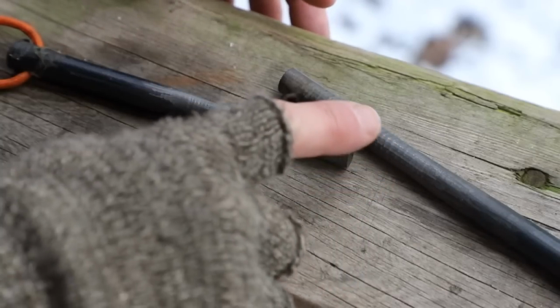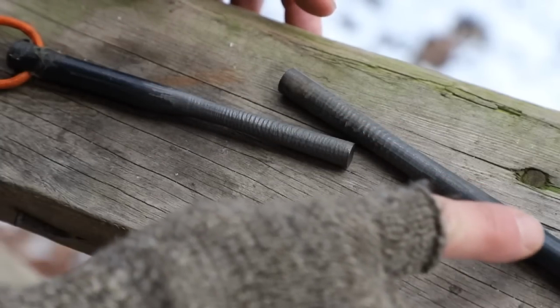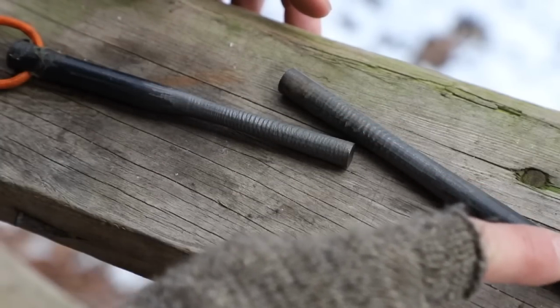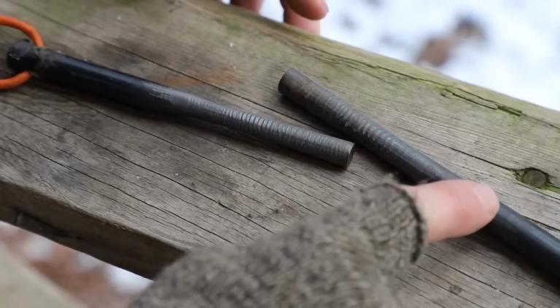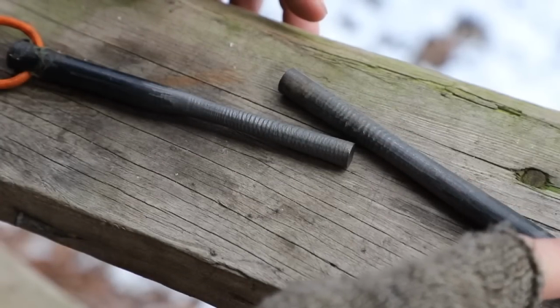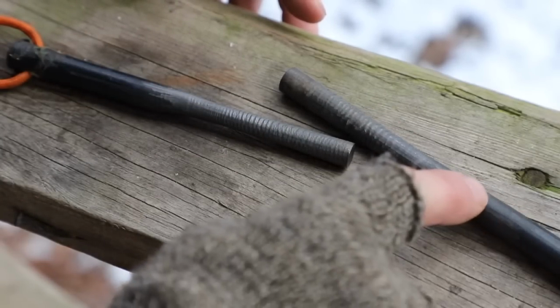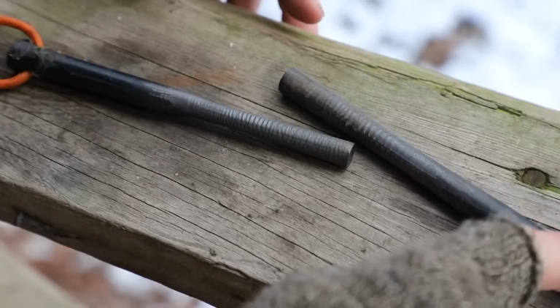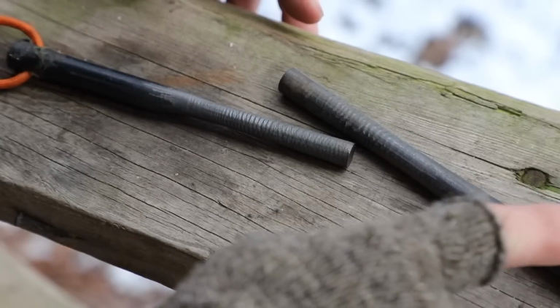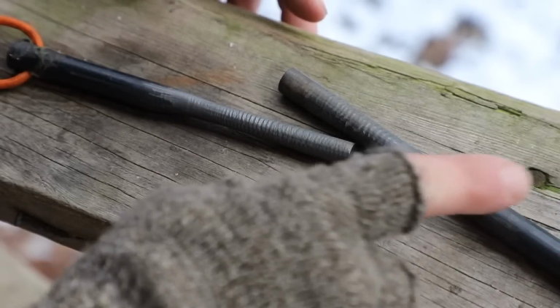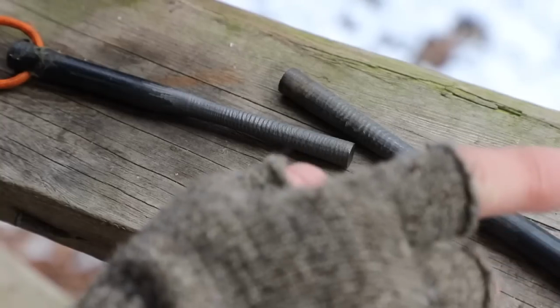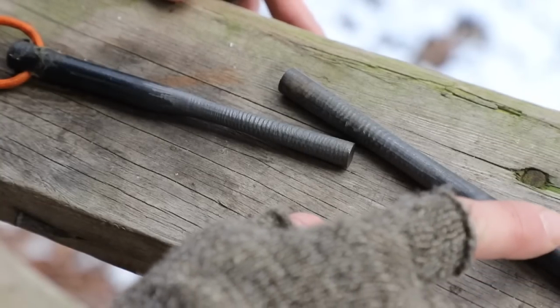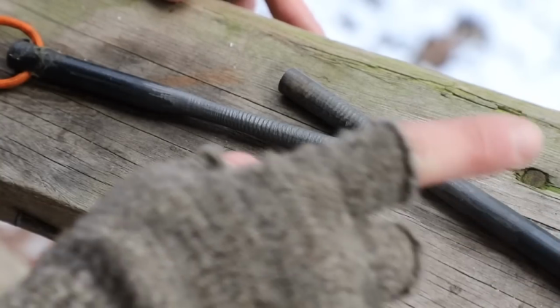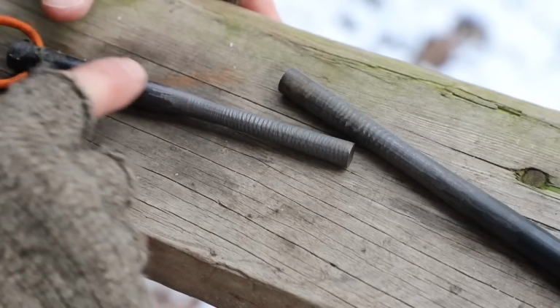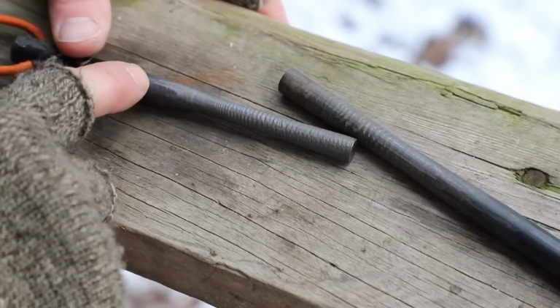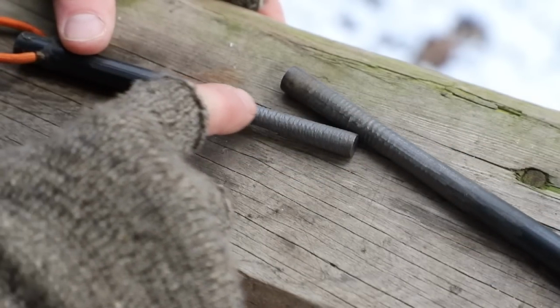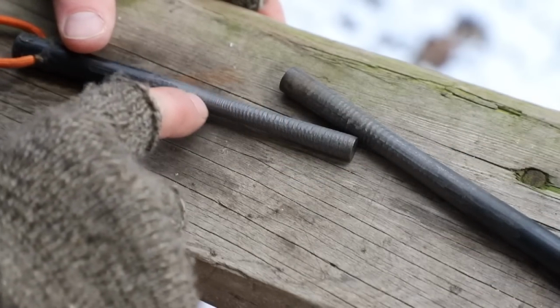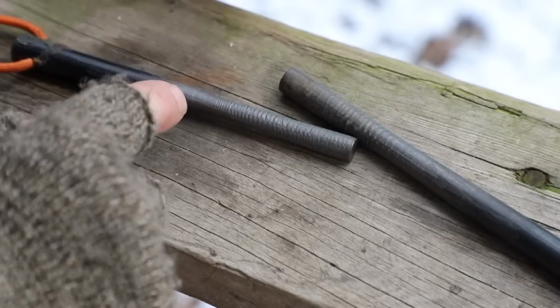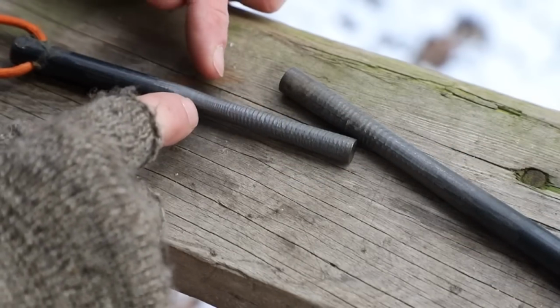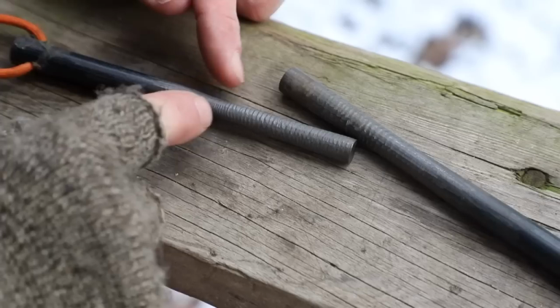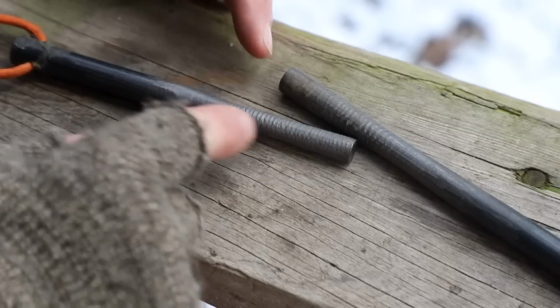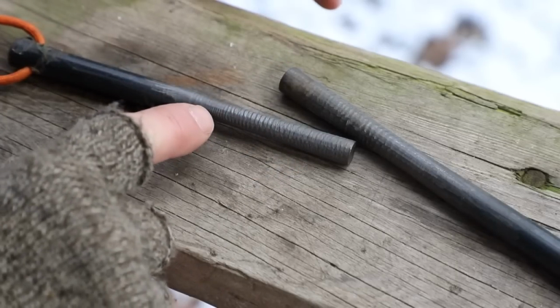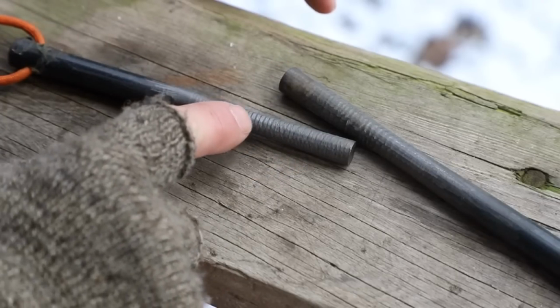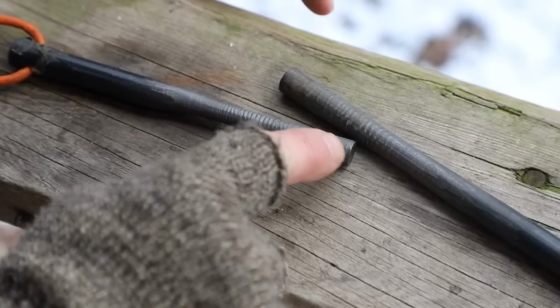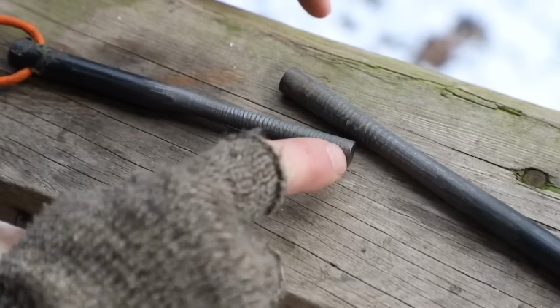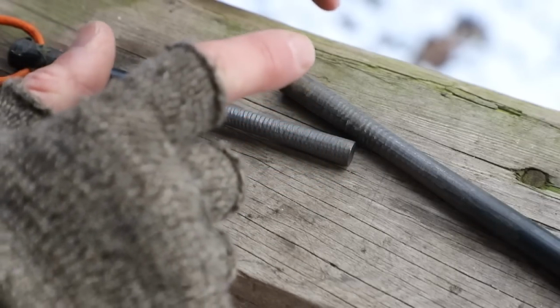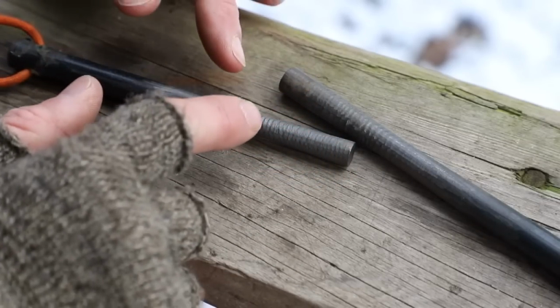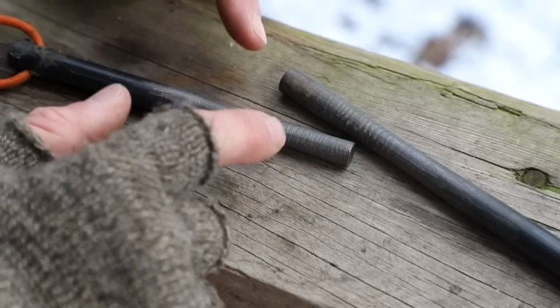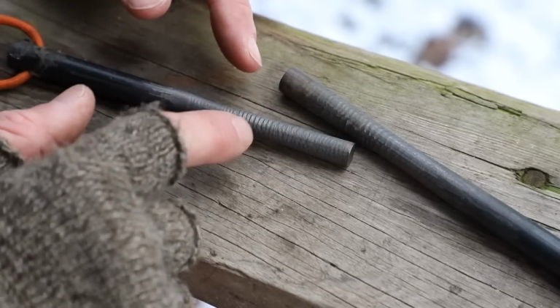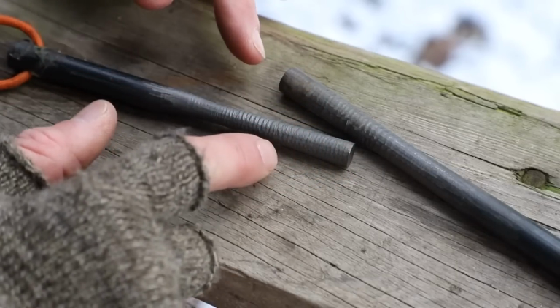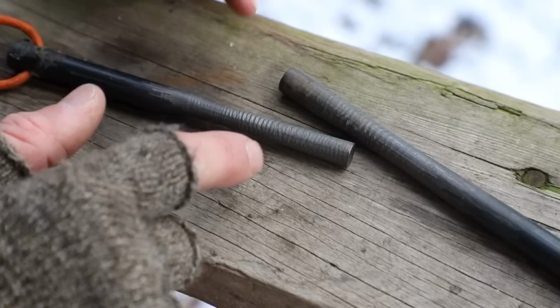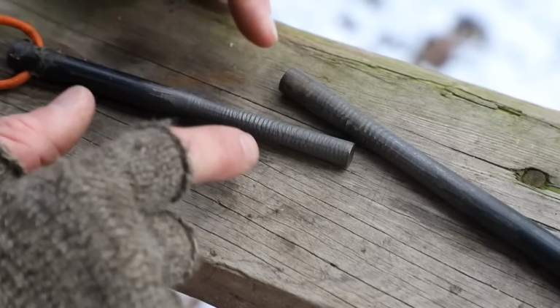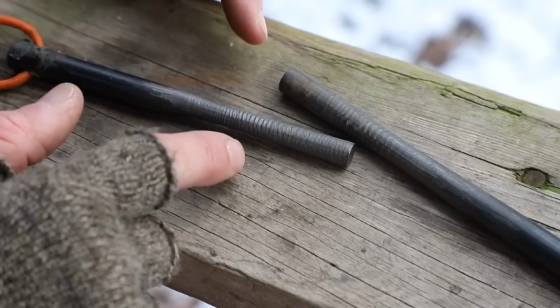If you look further up the rod, you can see it's nice and smooth right here. If you're using correct technique, the rod is going to wear - you can see this one is worn down and the material is removed - but you shouldn't start to get these bumps. This is not an issue with the rod. This is an issue with technique.